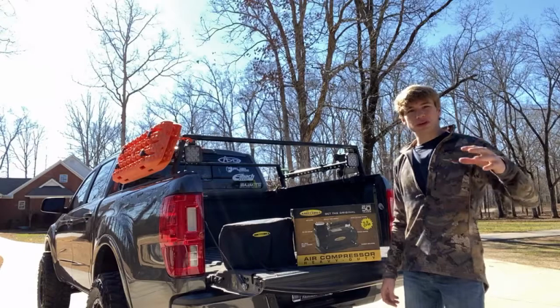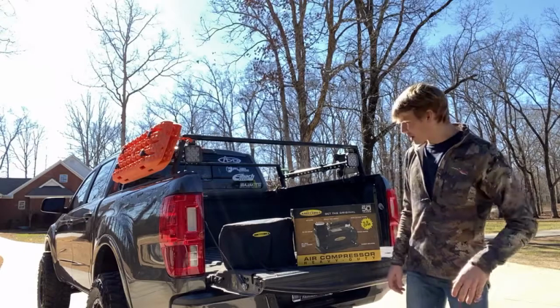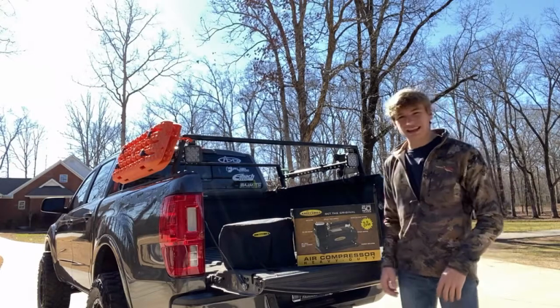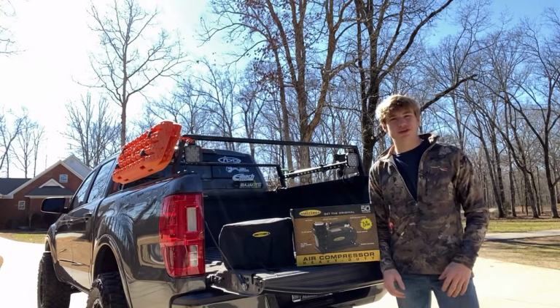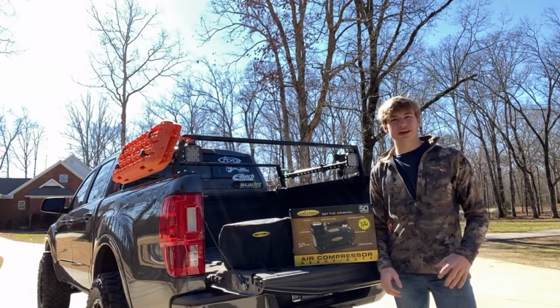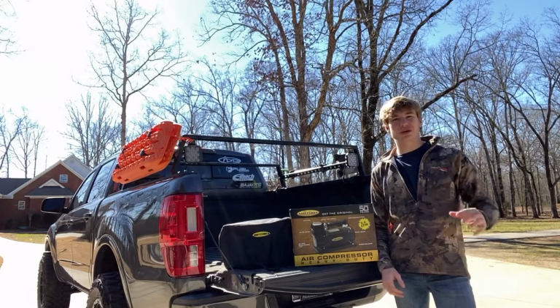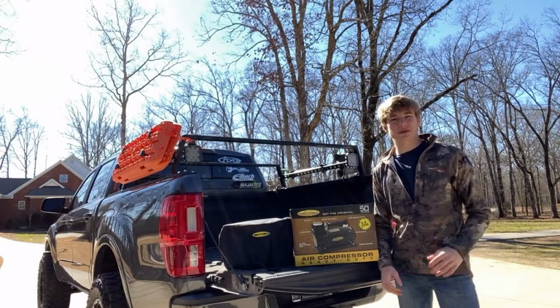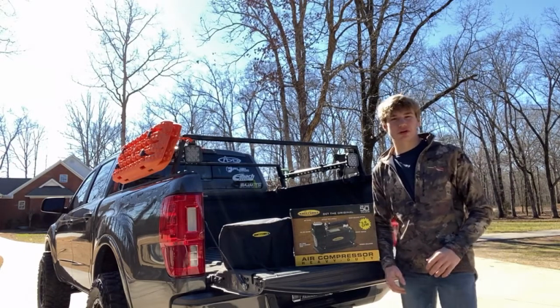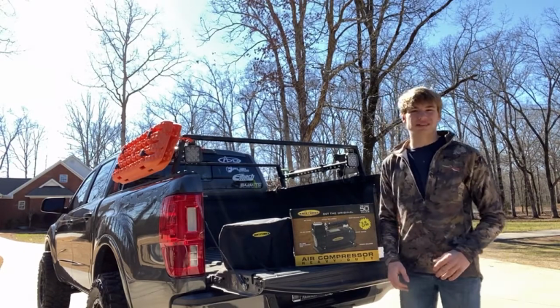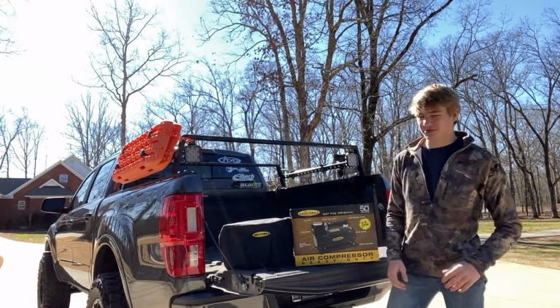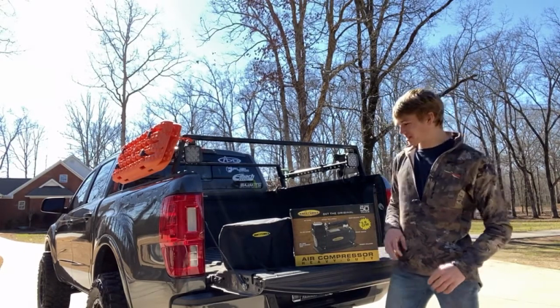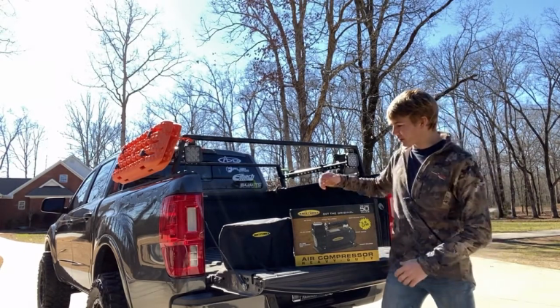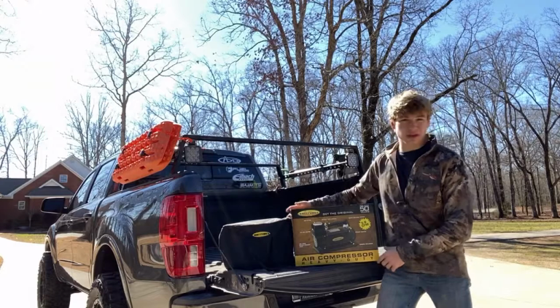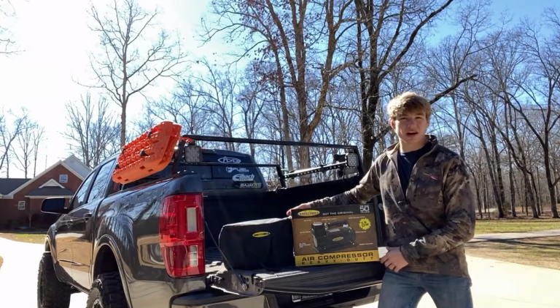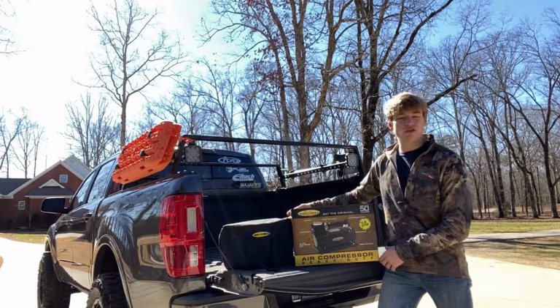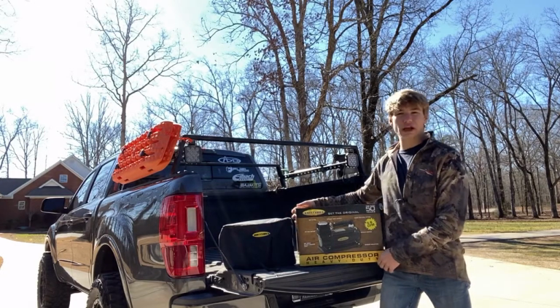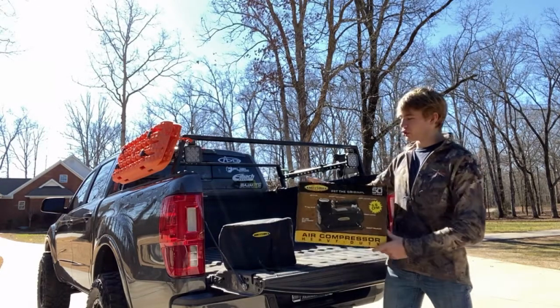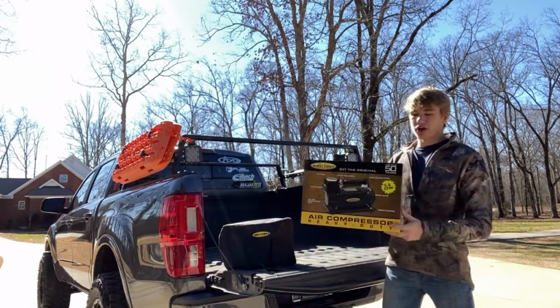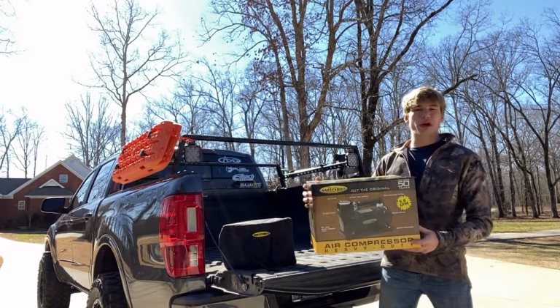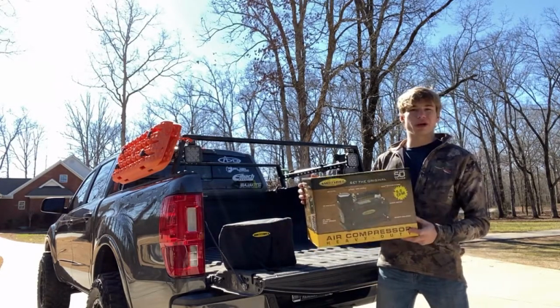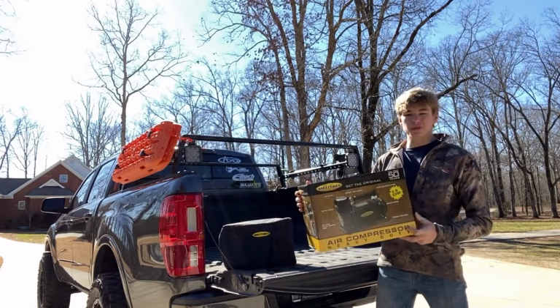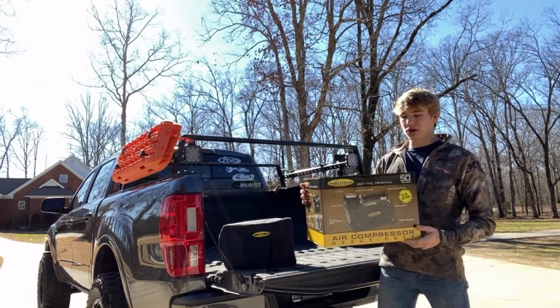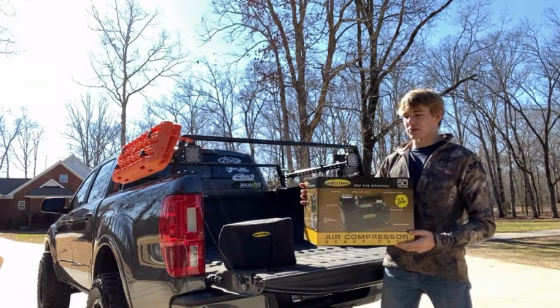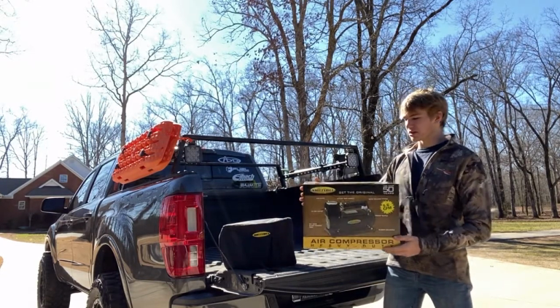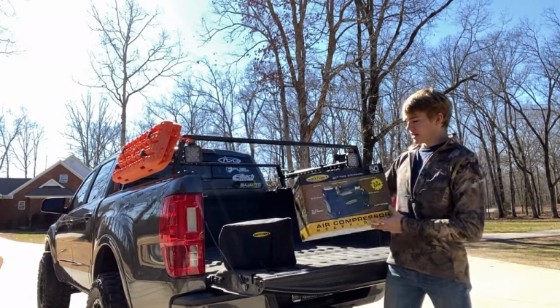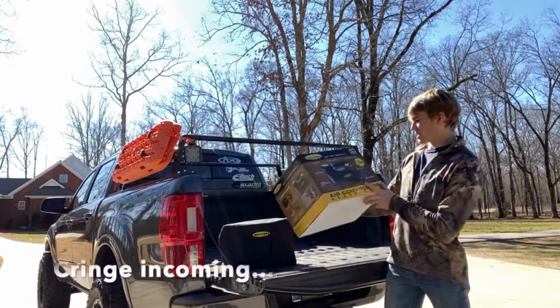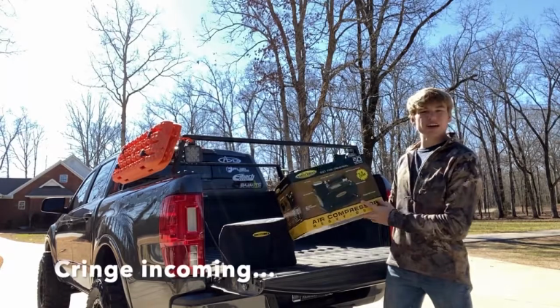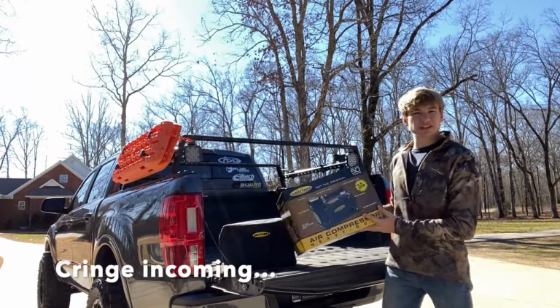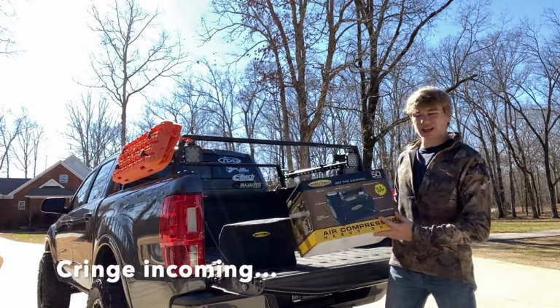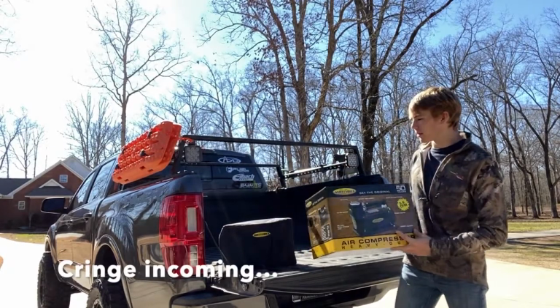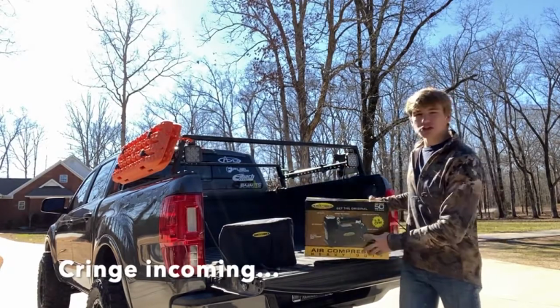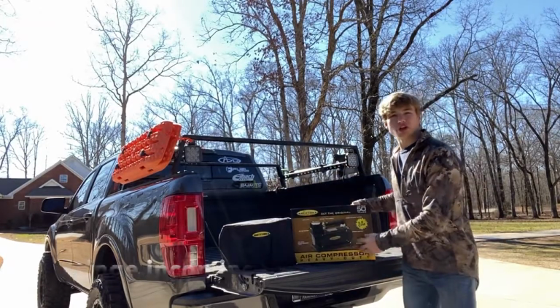What's going on everybody, thanks for tuning in to another episode of Down South Expeditions. Today we're going to be doing a full gear review of this brand new Smittybilt air compressor — this is the 5.6 CFM — so let's jump straight into it.